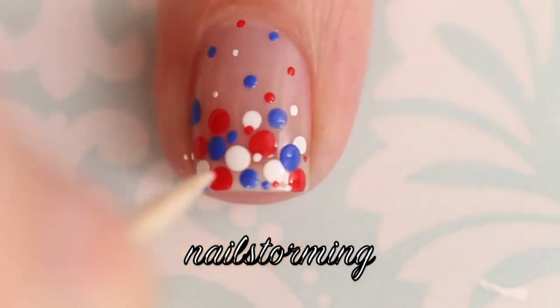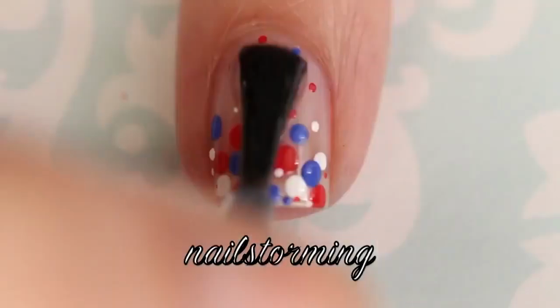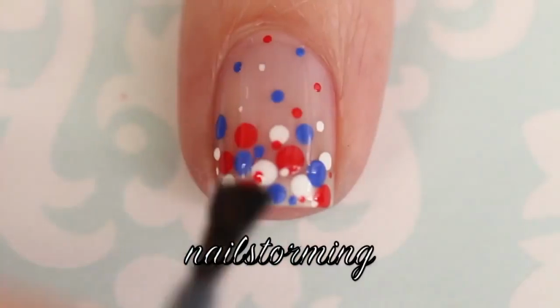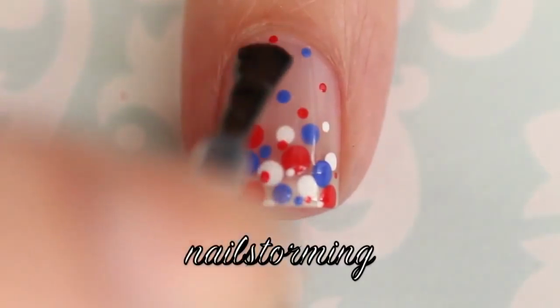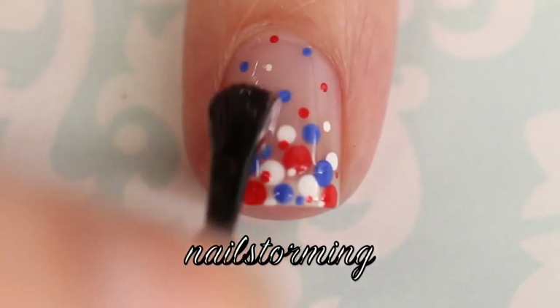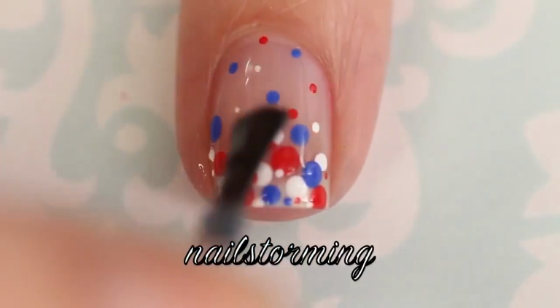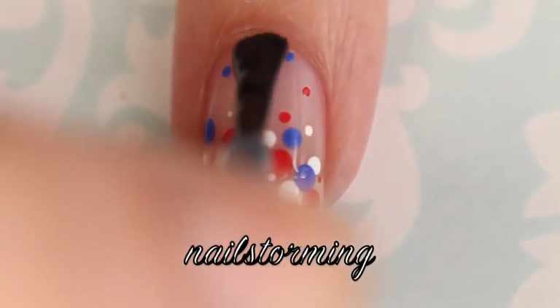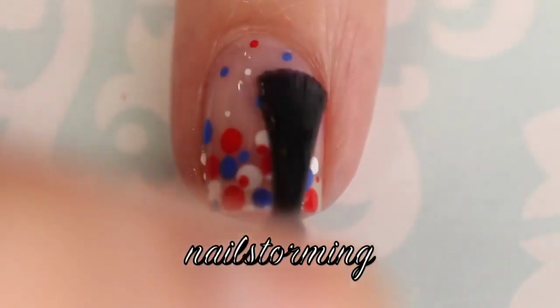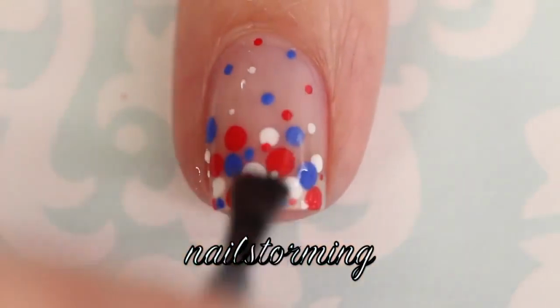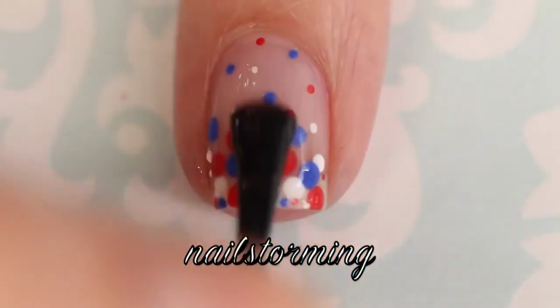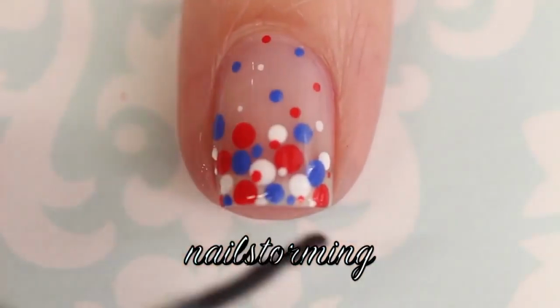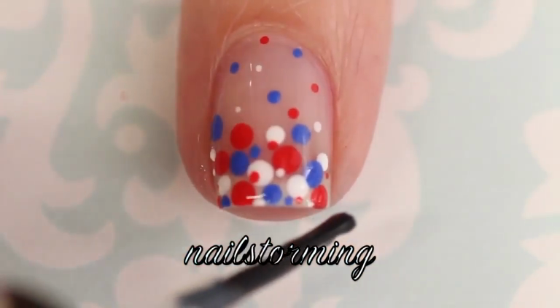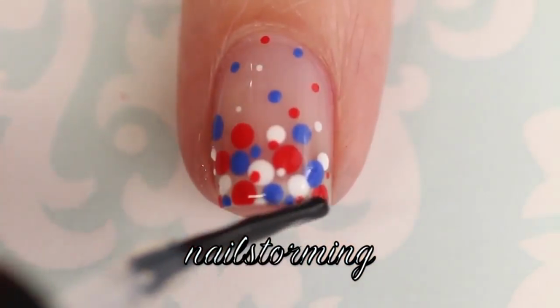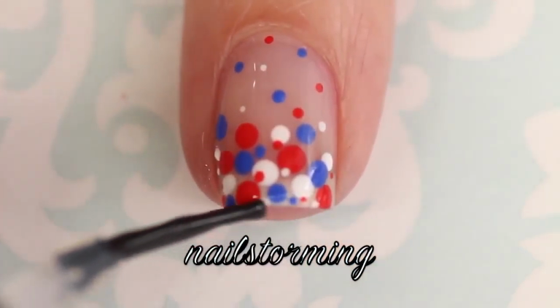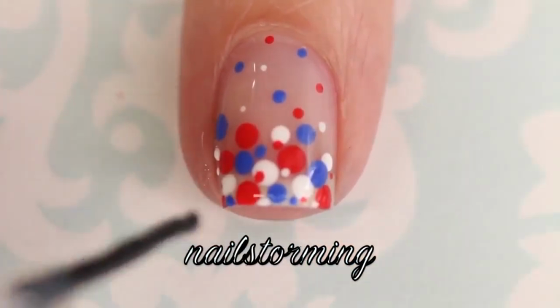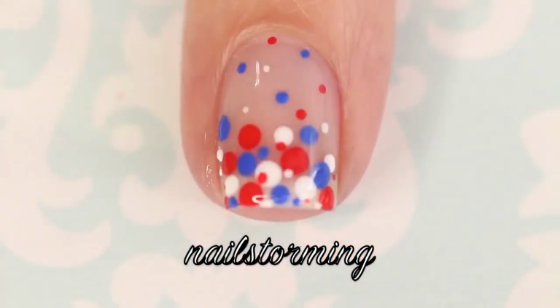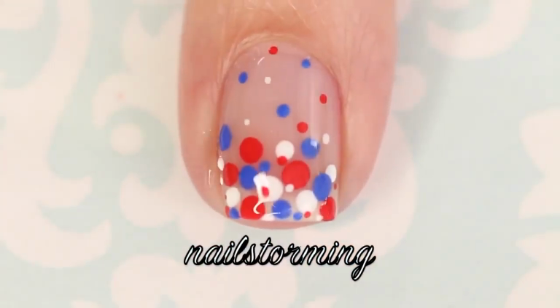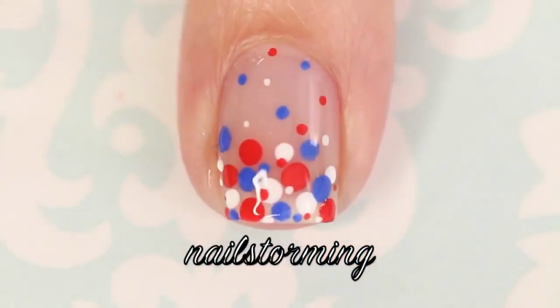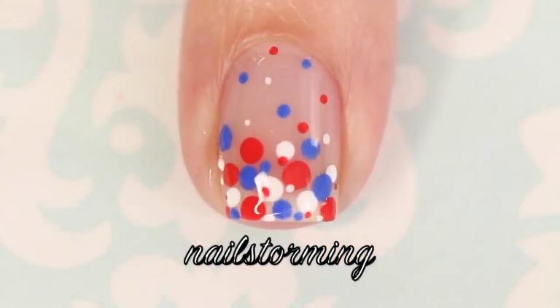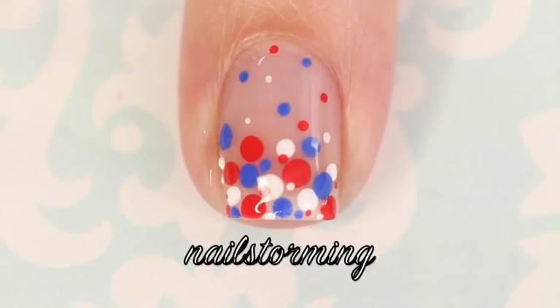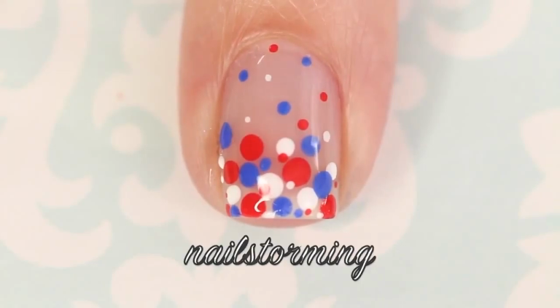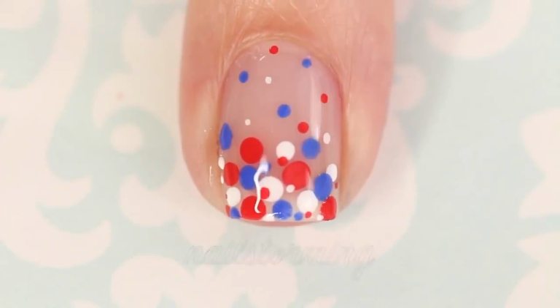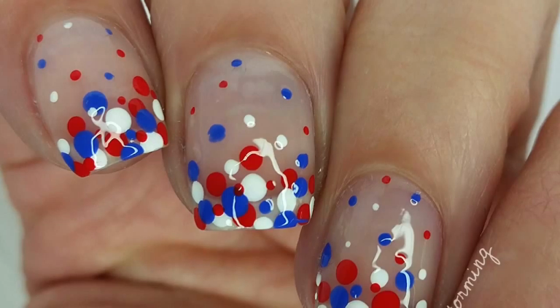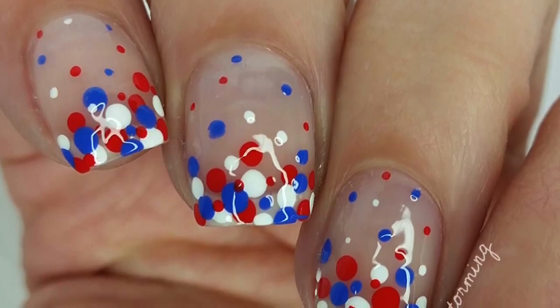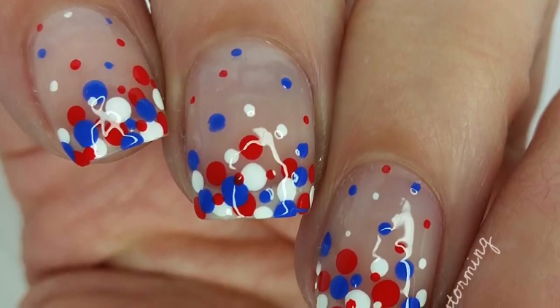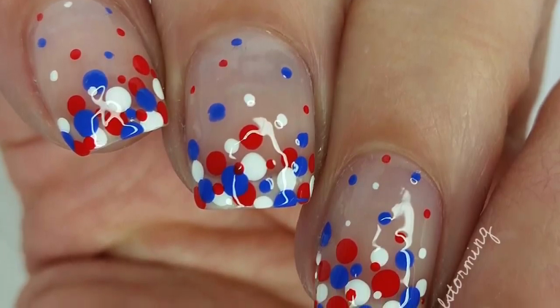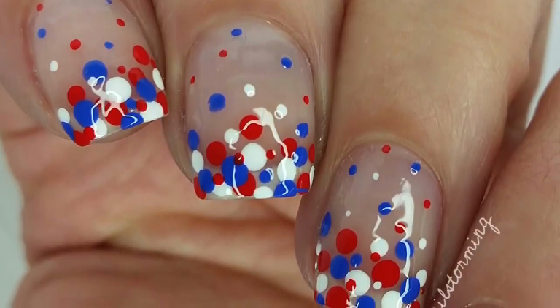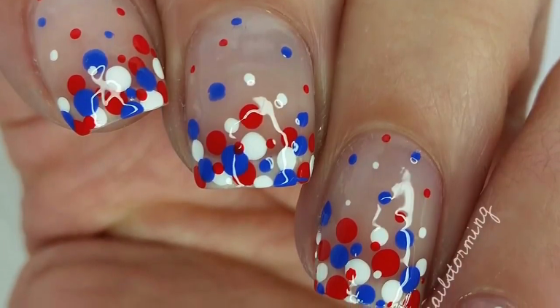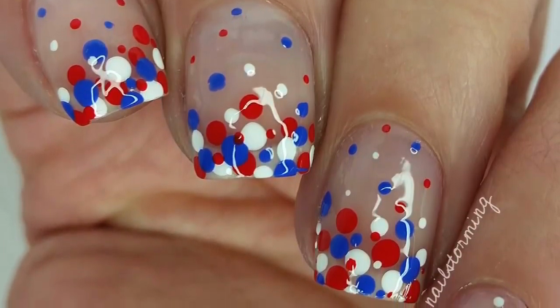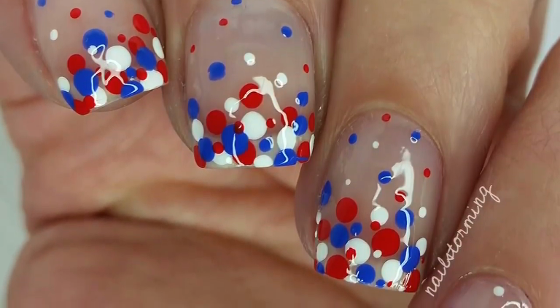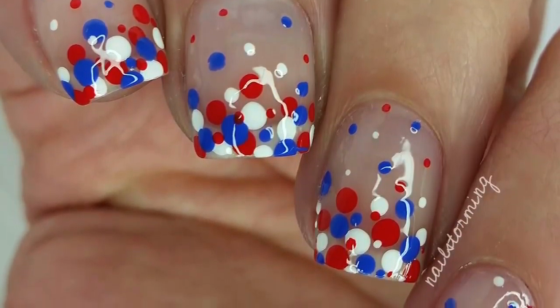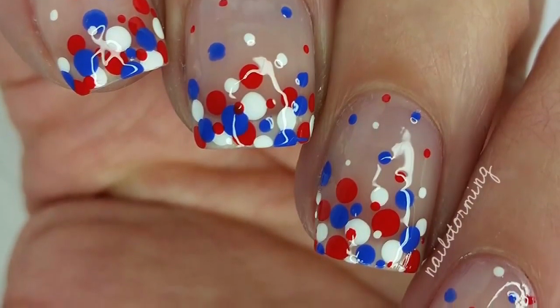Make sure you wait a few minutes for everything to dry and then add top coat. I use HK Girl by Glisten and Glow. If you recreate this look, please tag Nail Swimming Inspired on Instagram so I can see.